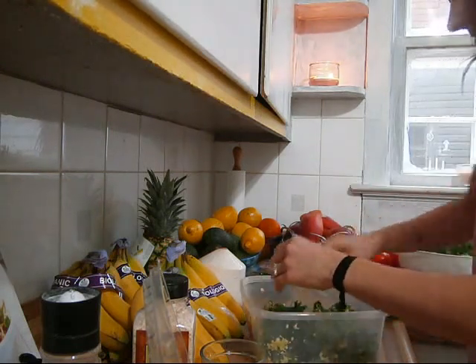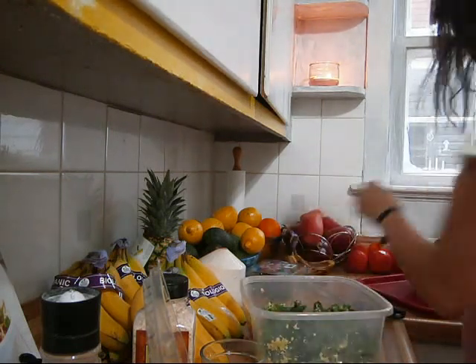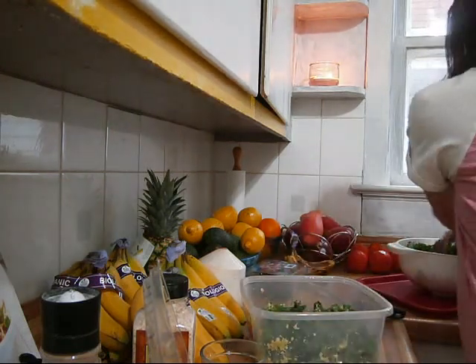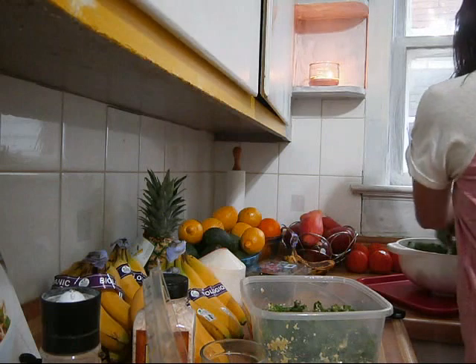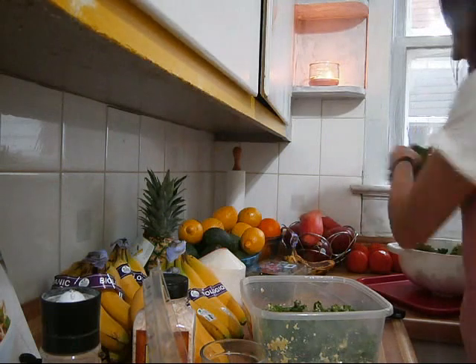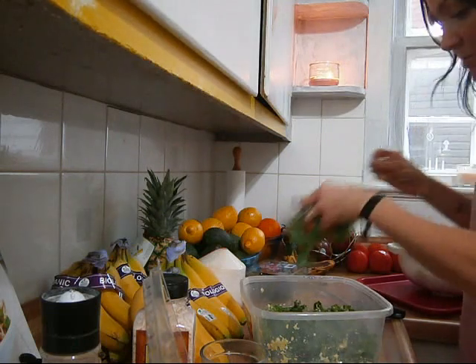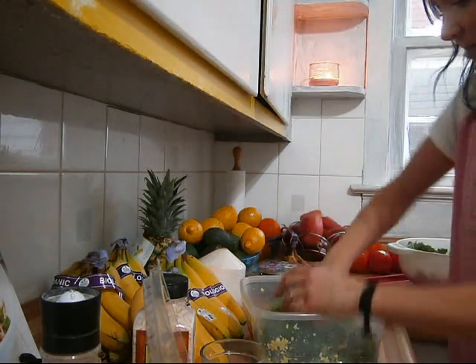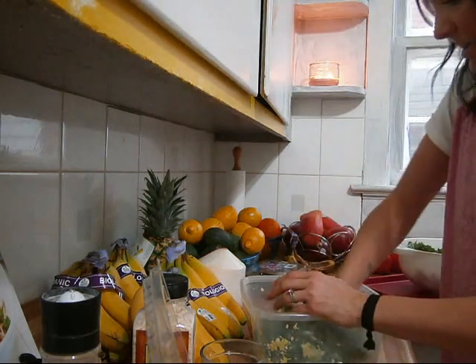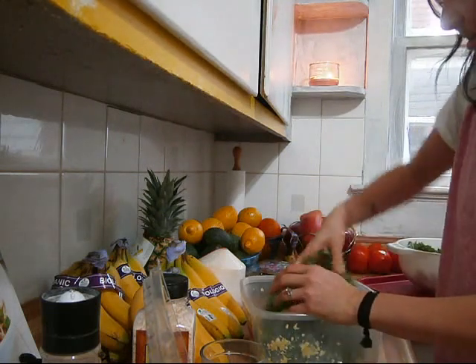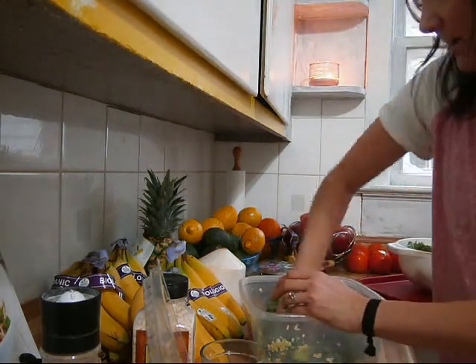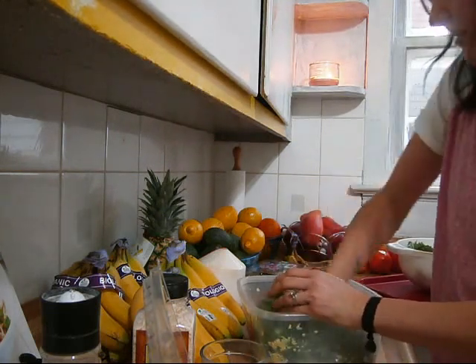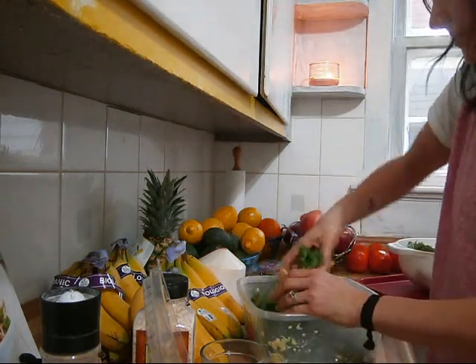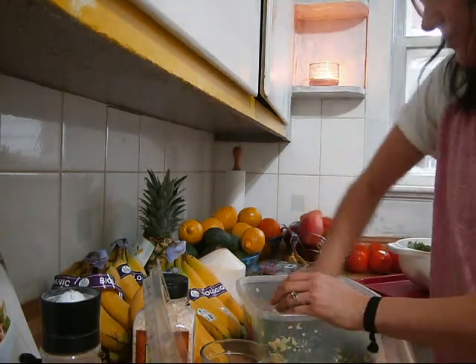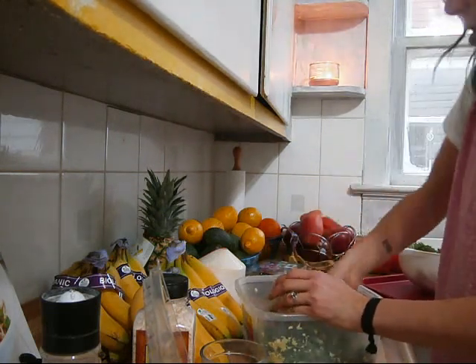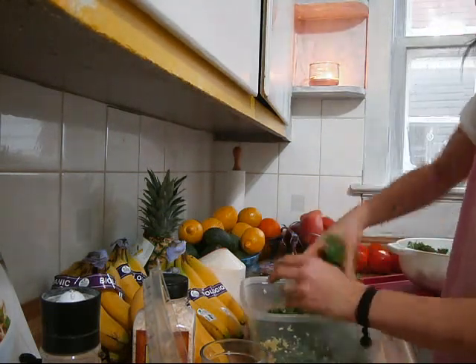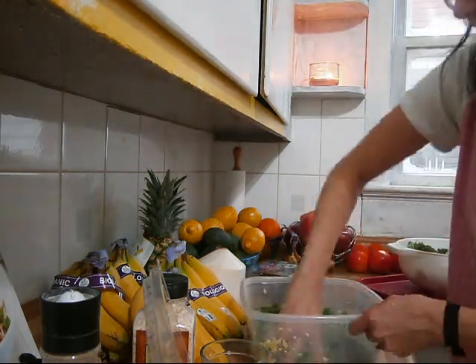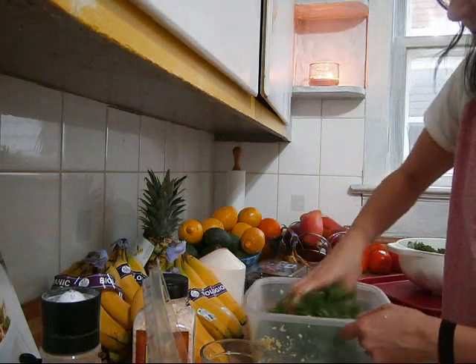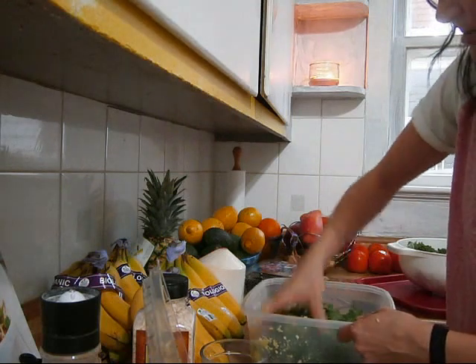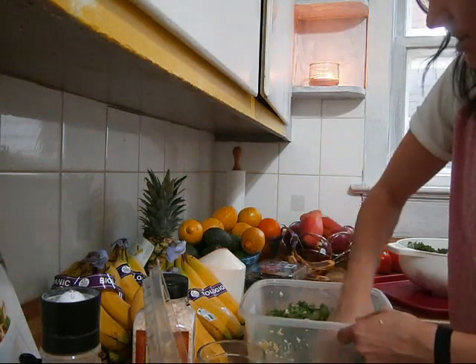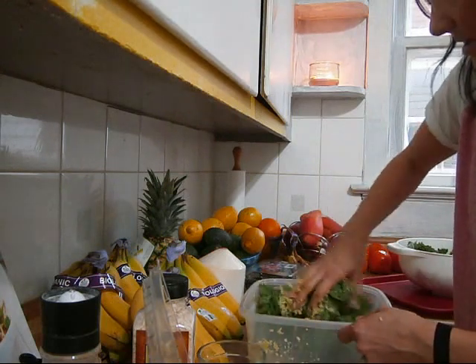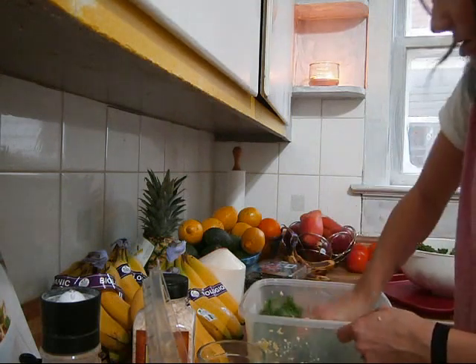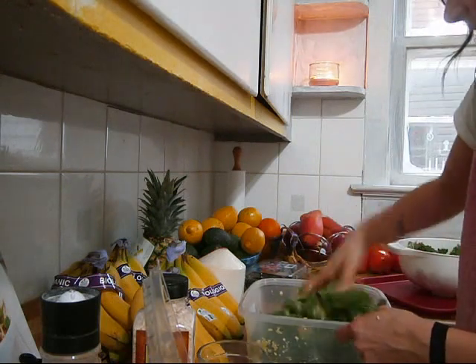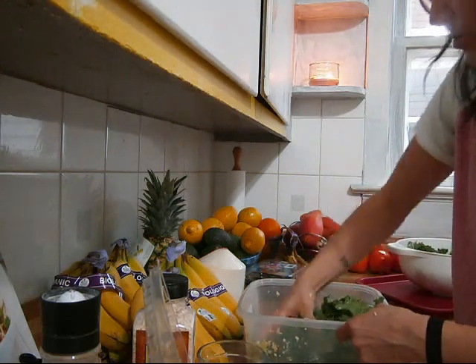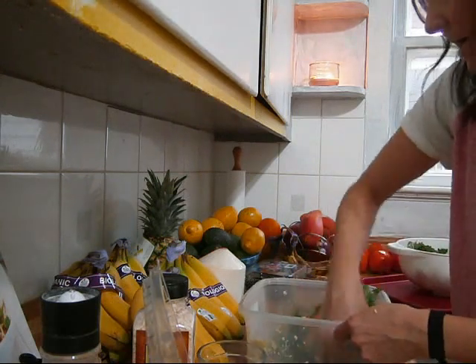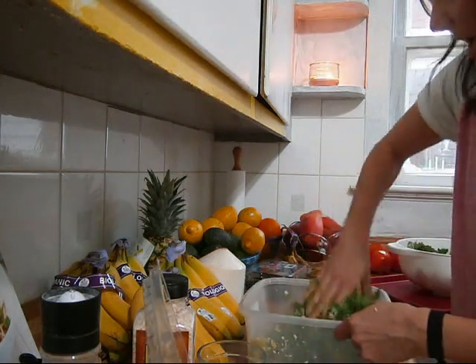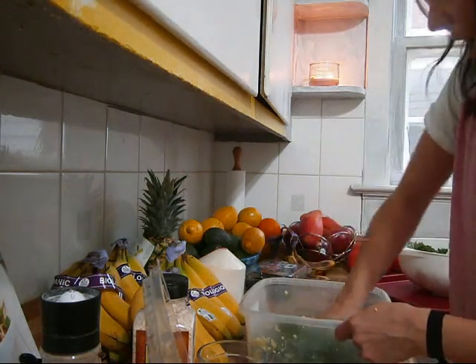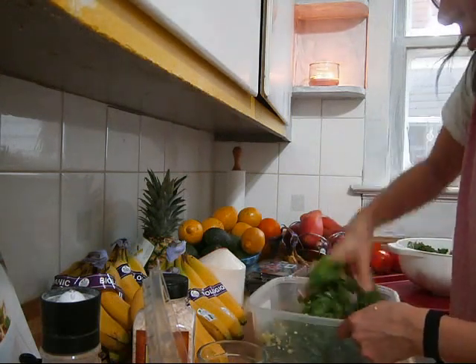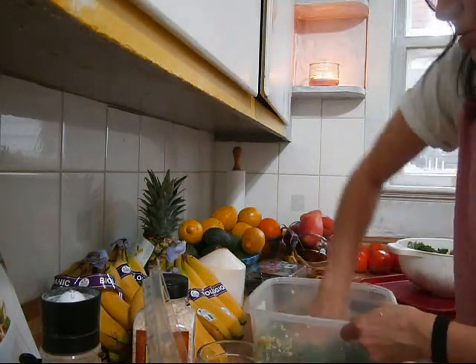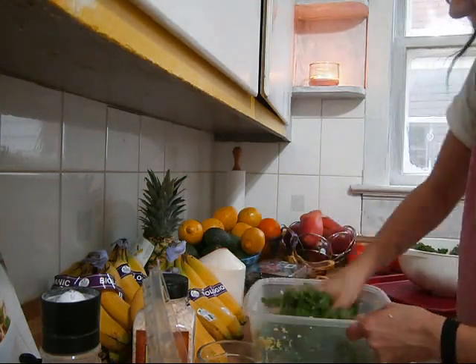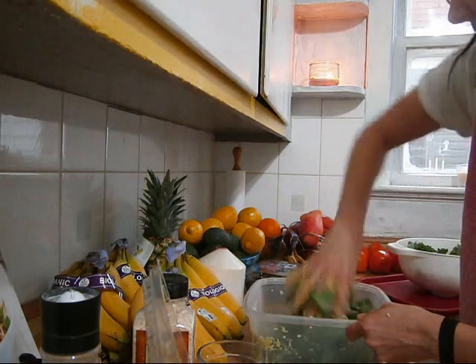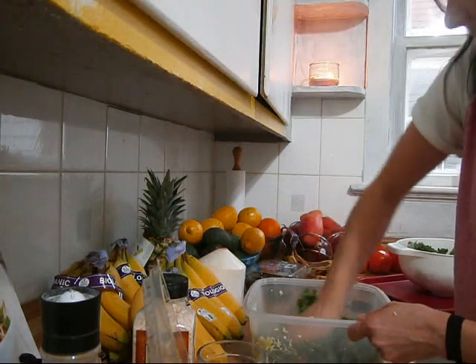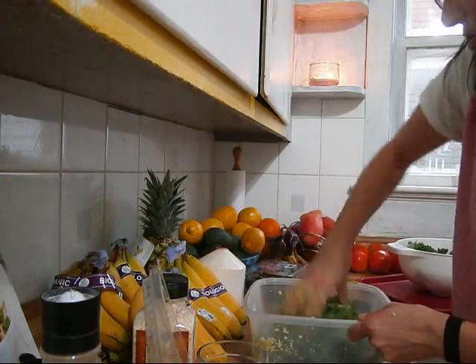If you need to, you can add some more kale until you have what you'd like. It will depend on how large of a salad you want and how coated you want each of your leaves to be in the mixture.